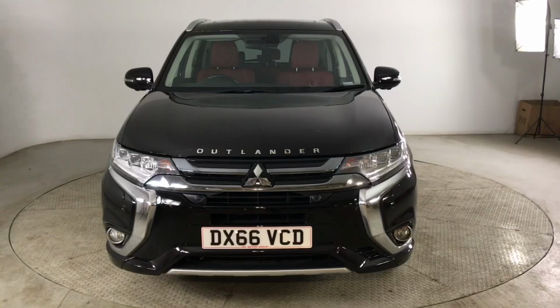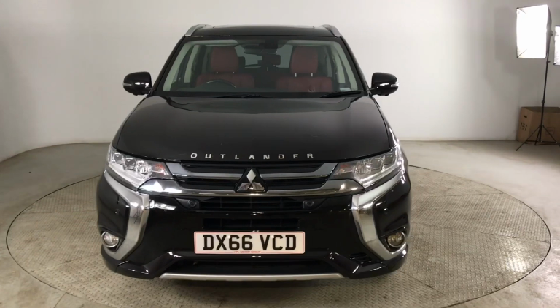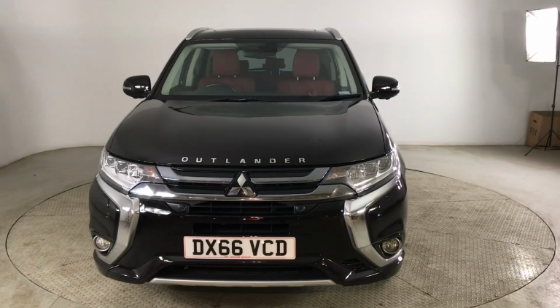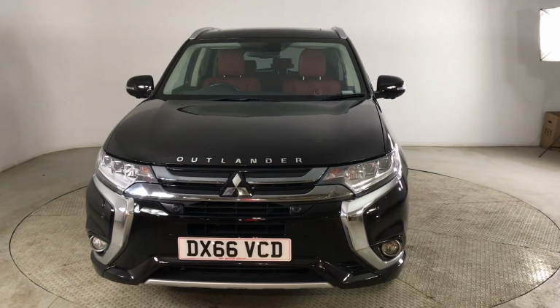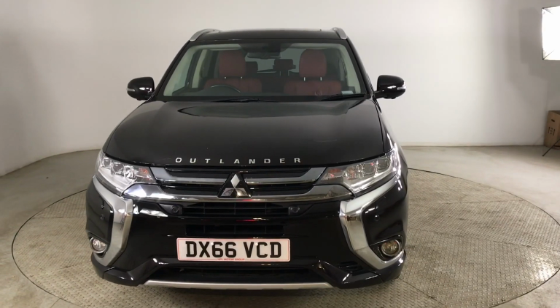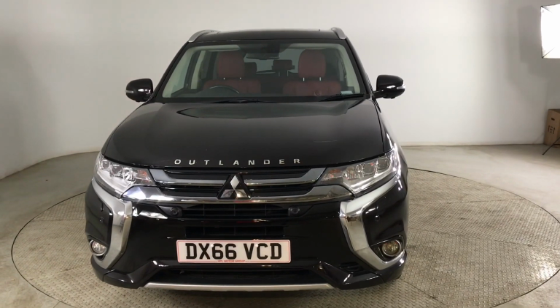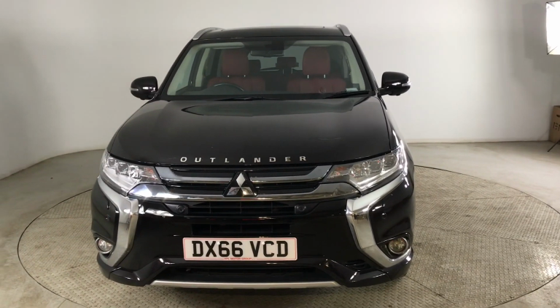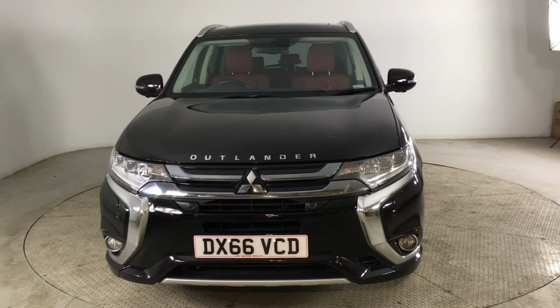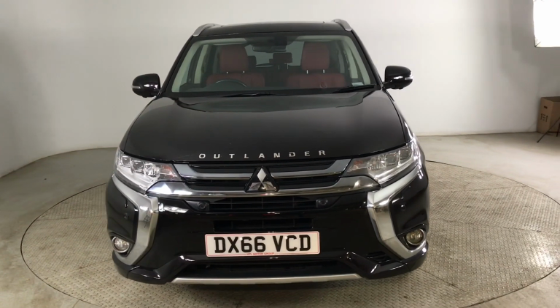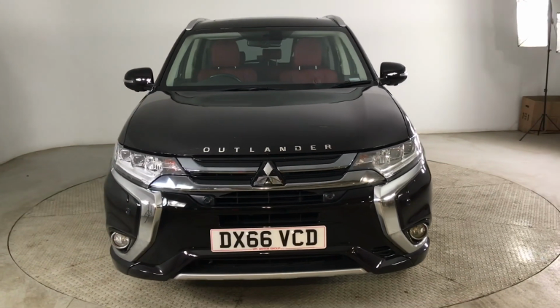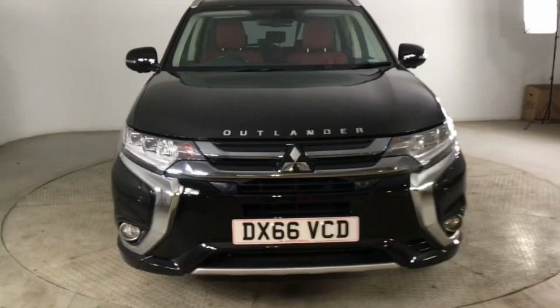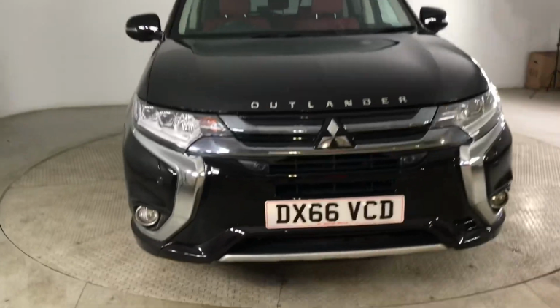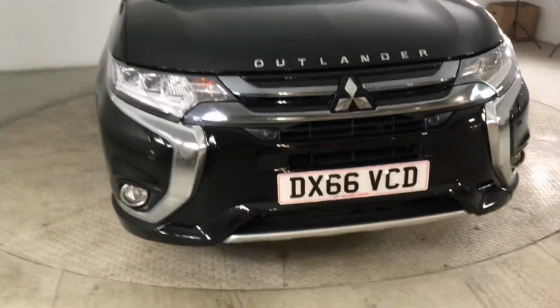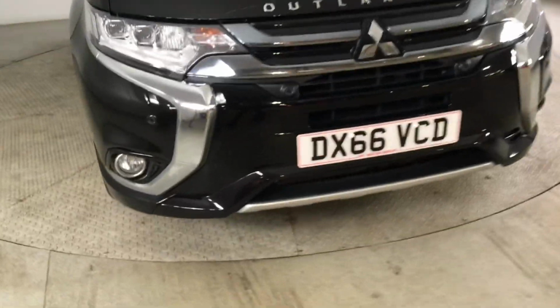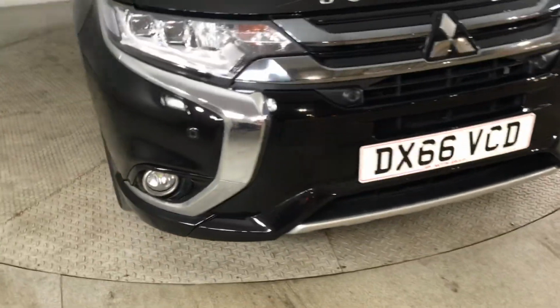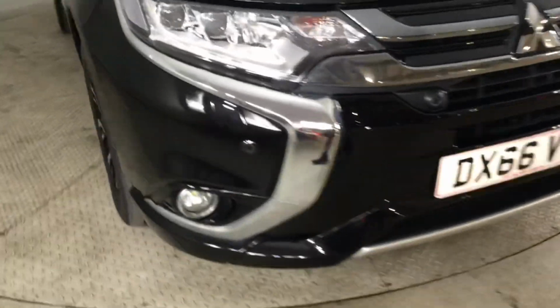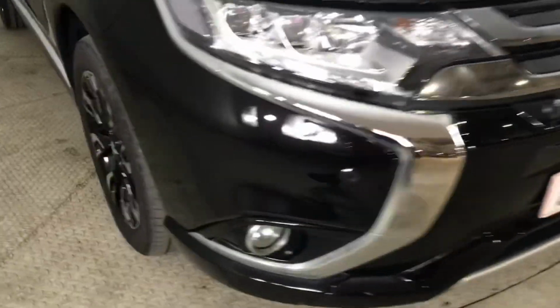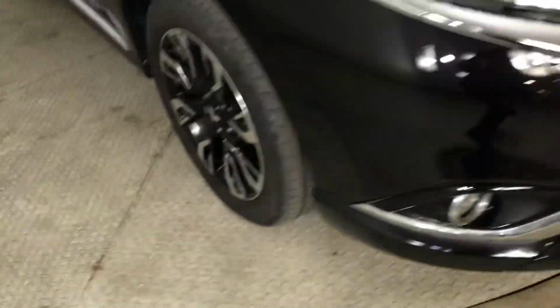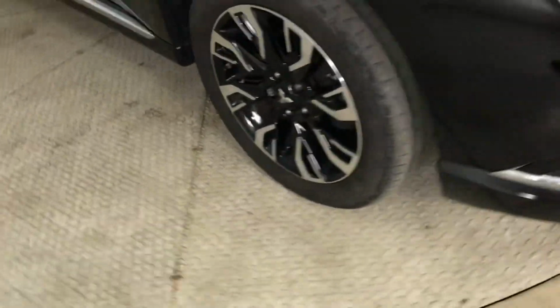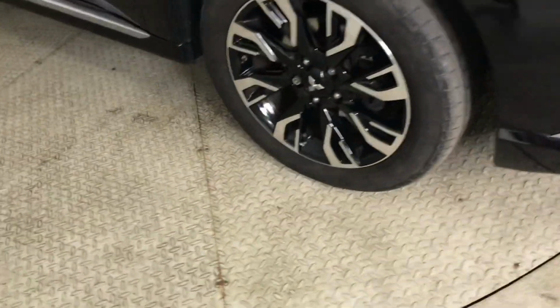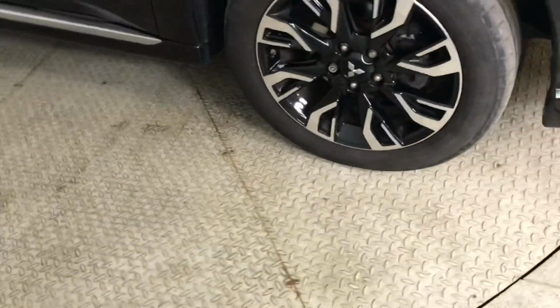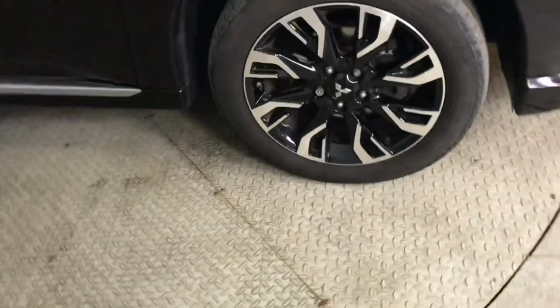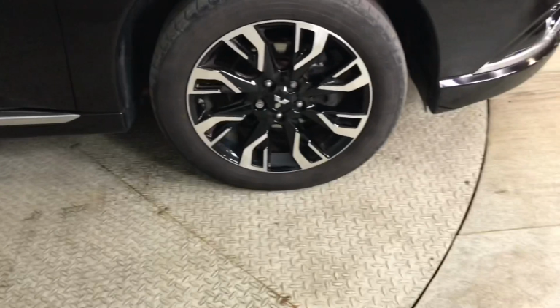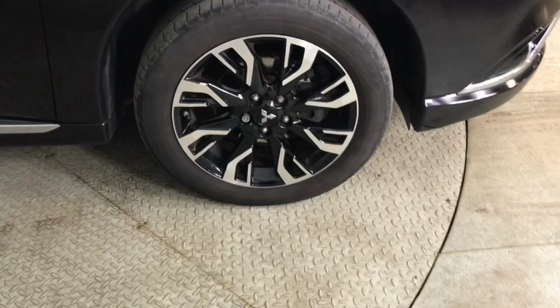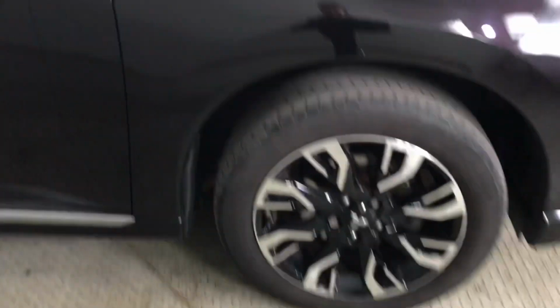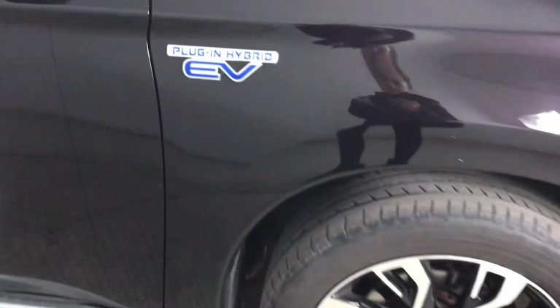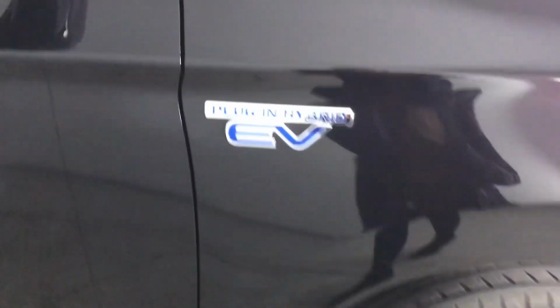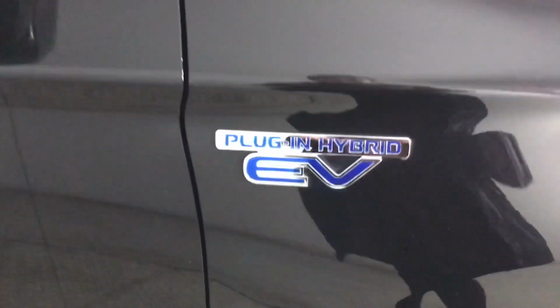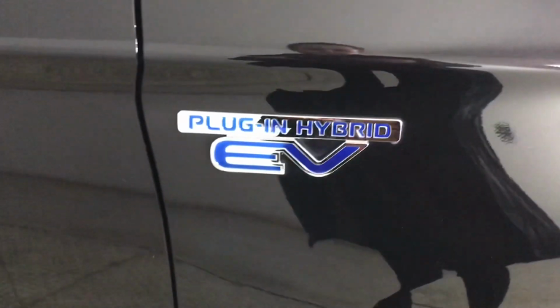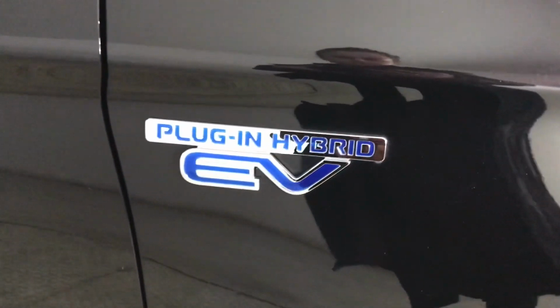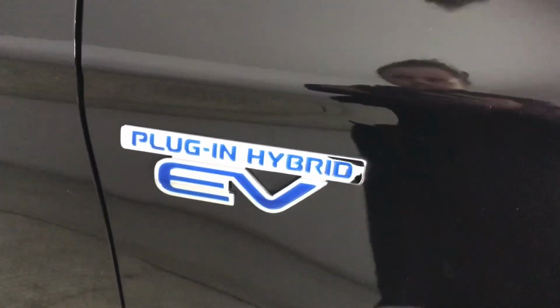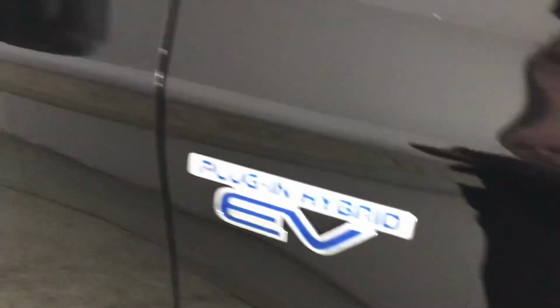Hello and welcome to HPL Motors in Preston. Here we've got this Mitsubishi Outlander for you. This comes with front parking sensors. You've got your alloy wheels with your badge detailing in the centre, and you've got your badging on the side of your plug-in hybrid.